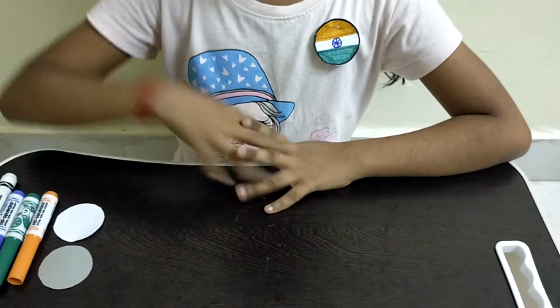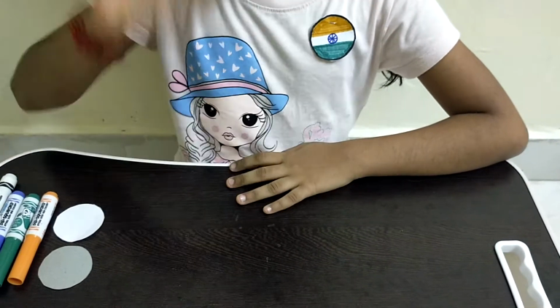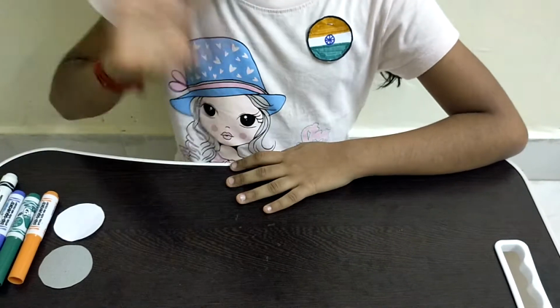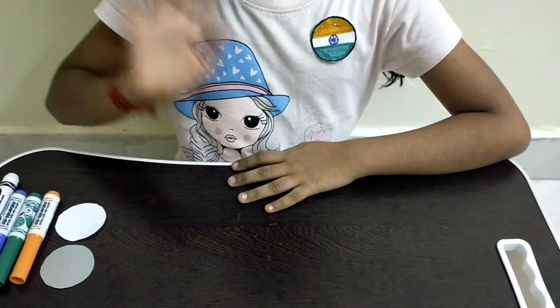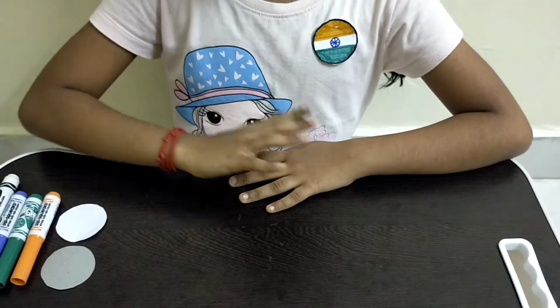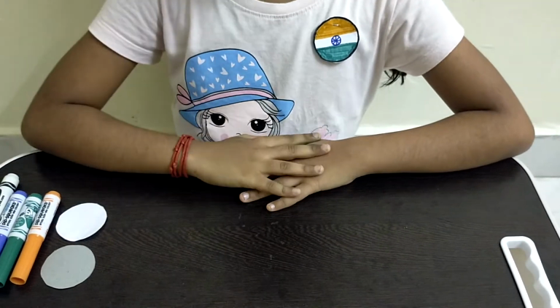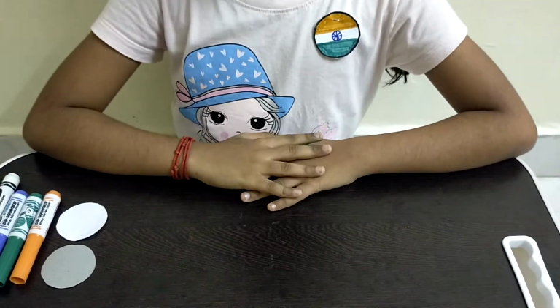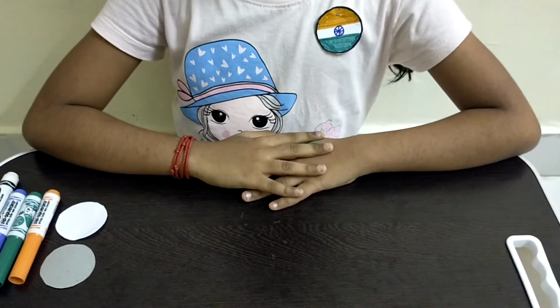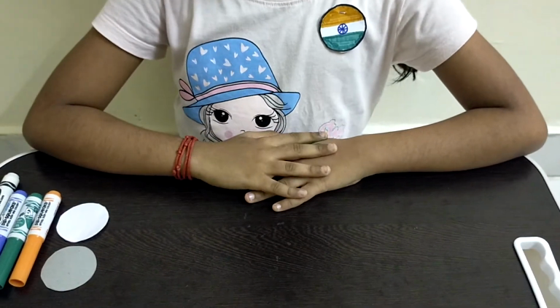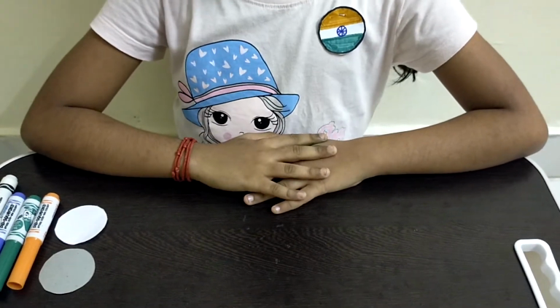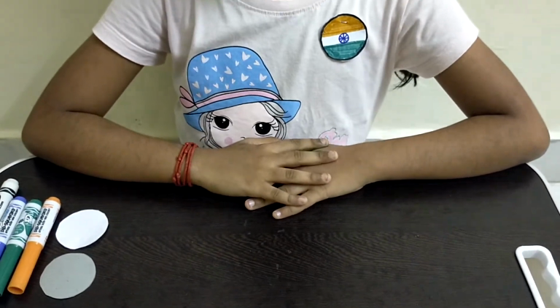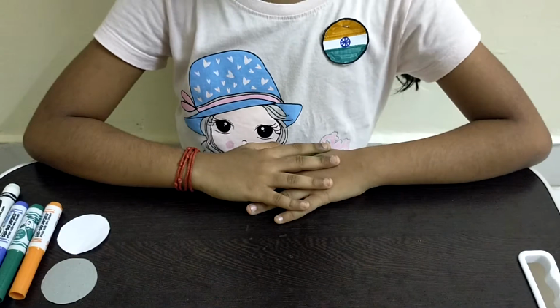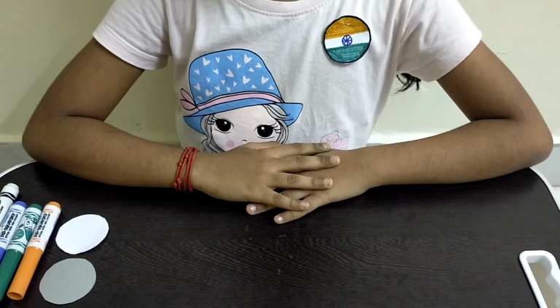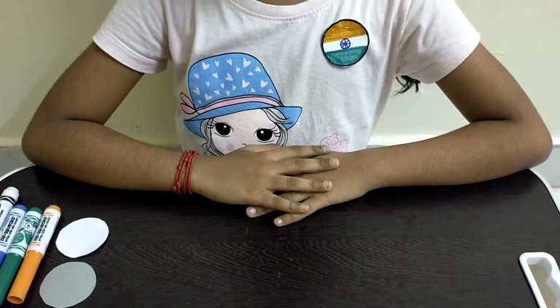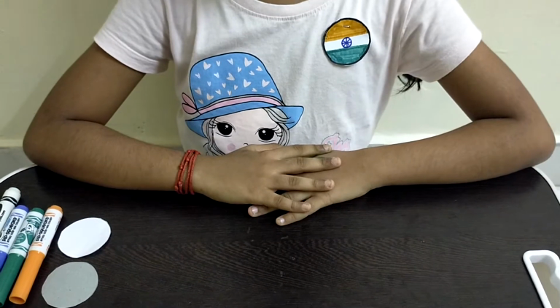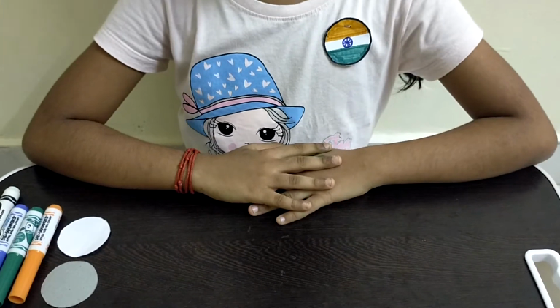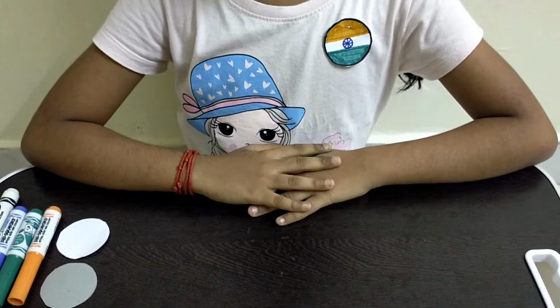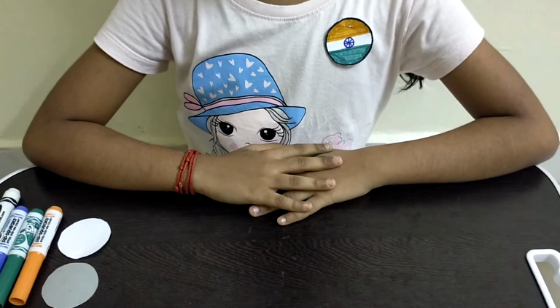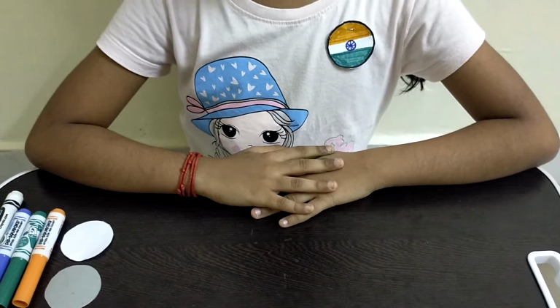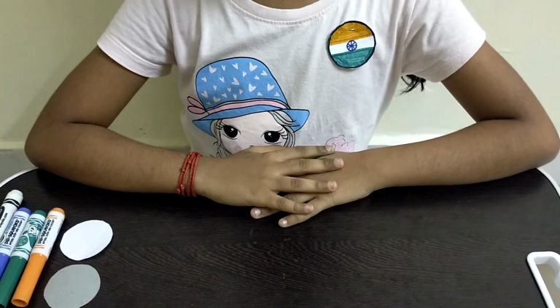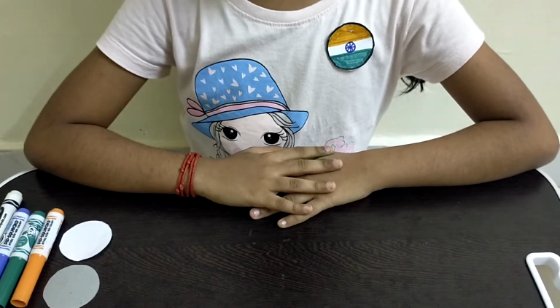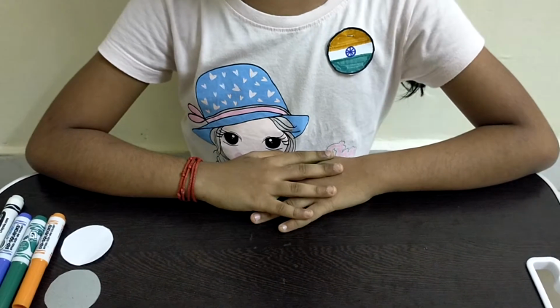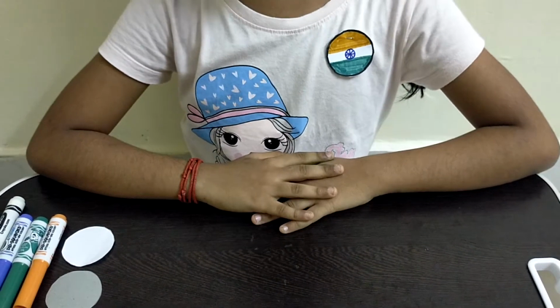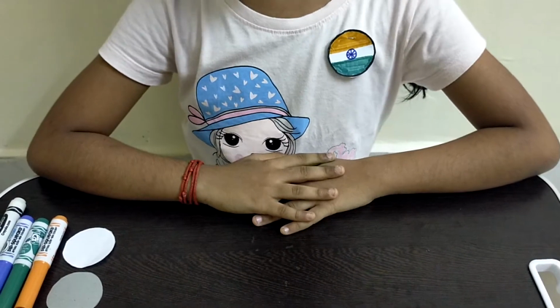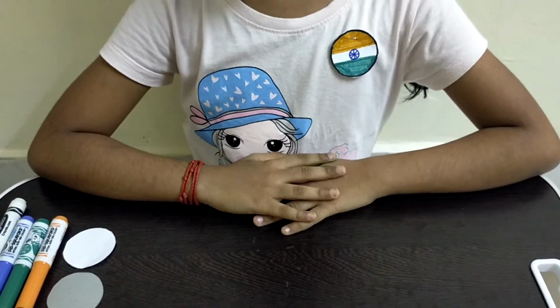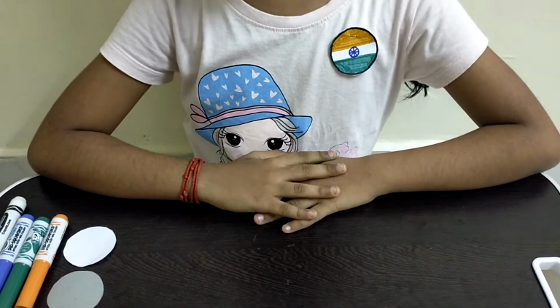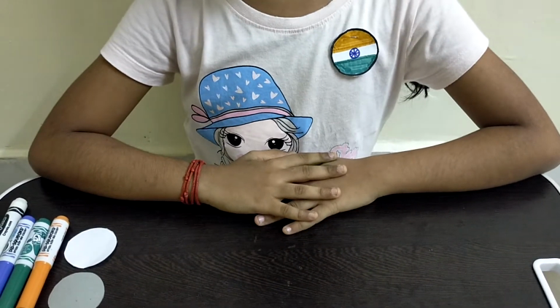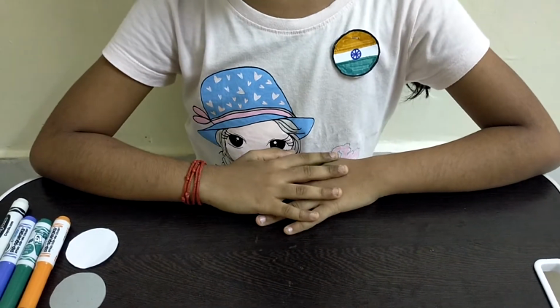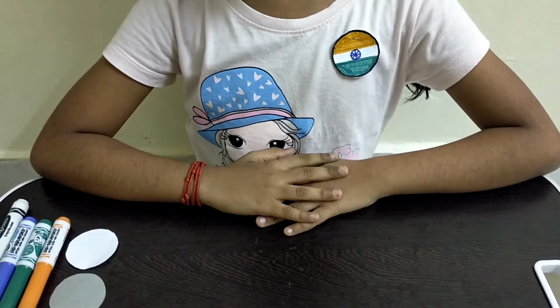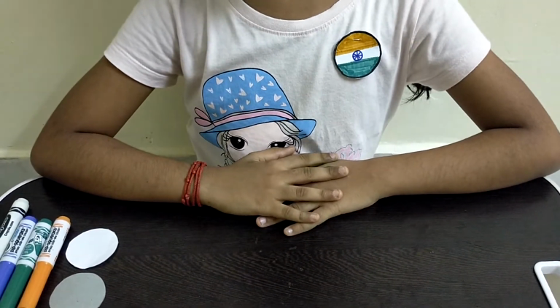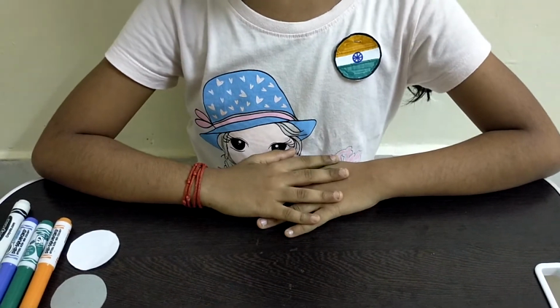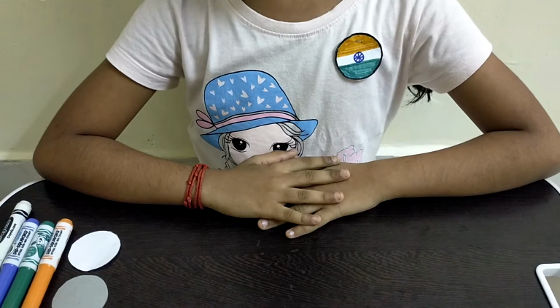Hi guys! Welcome back to PractiKids! In this video we will be seeing how to make a paper badge. This is a special Independence Day craft.